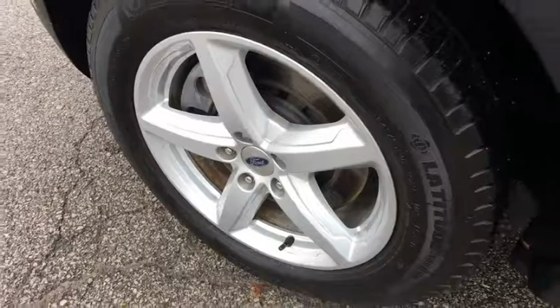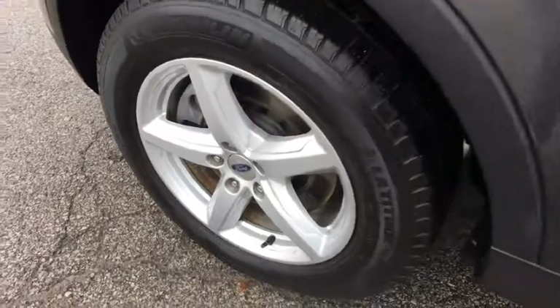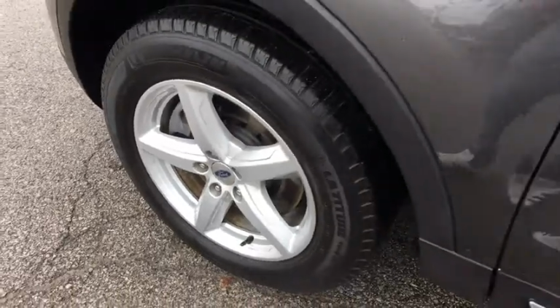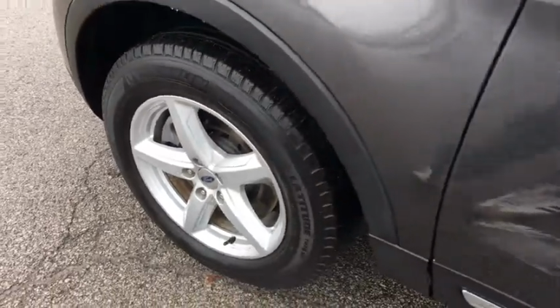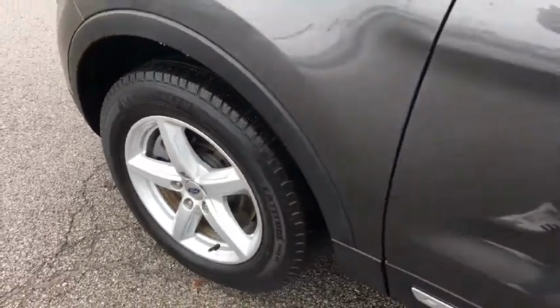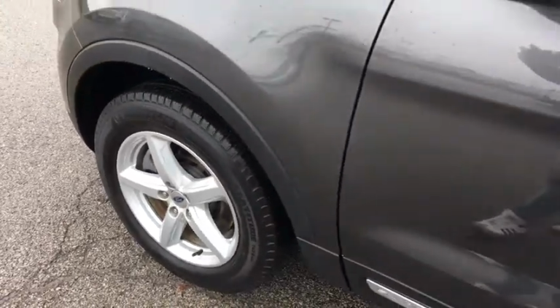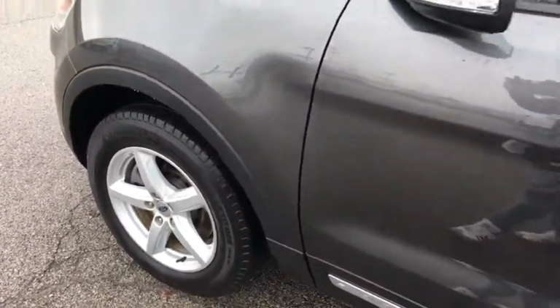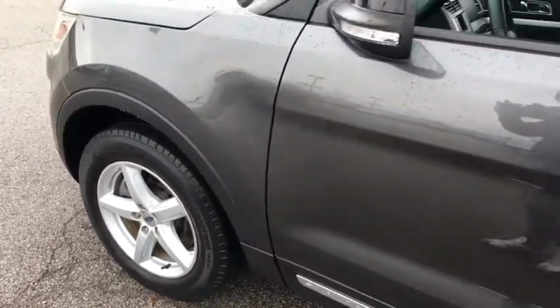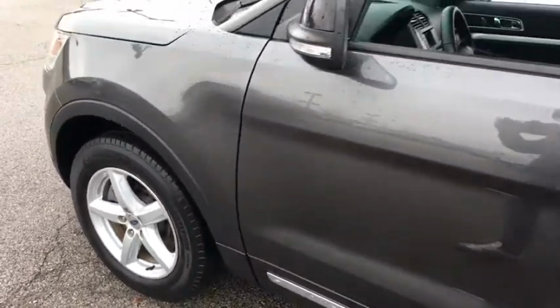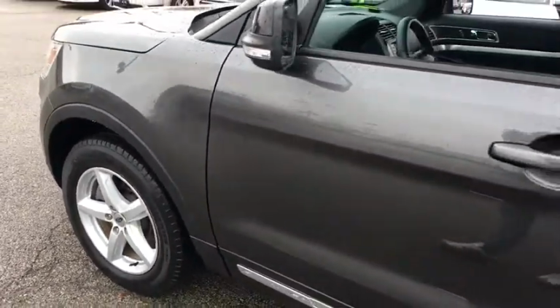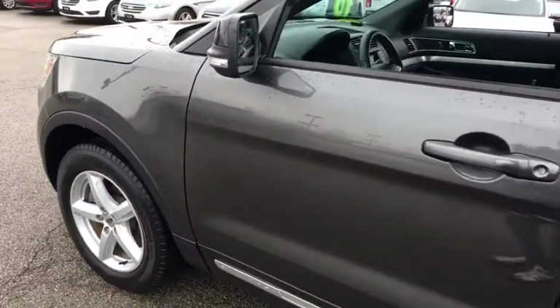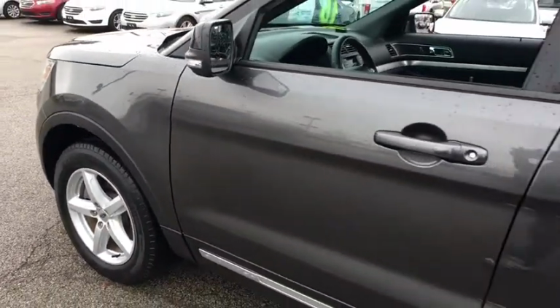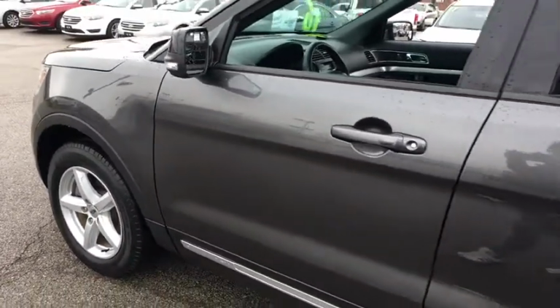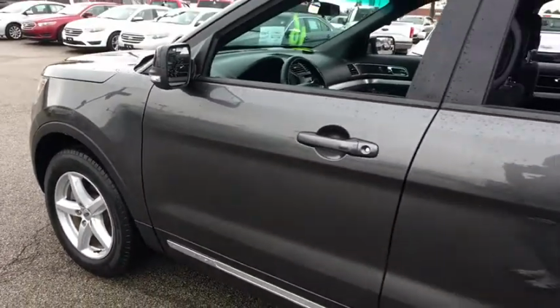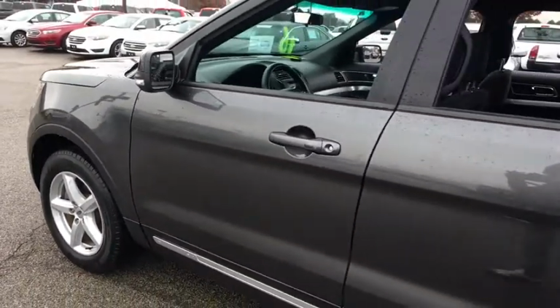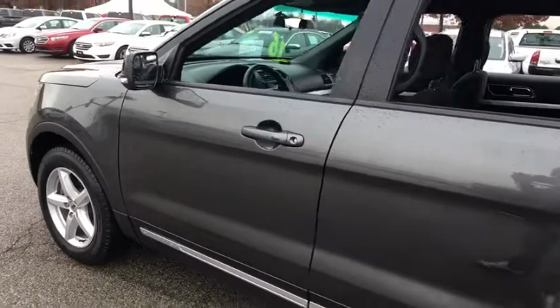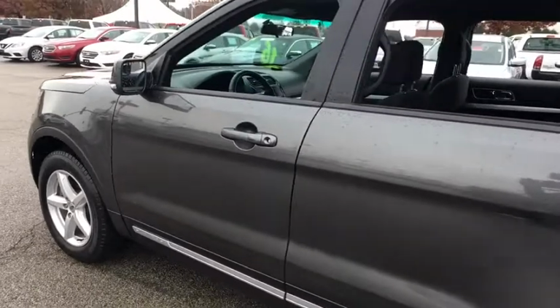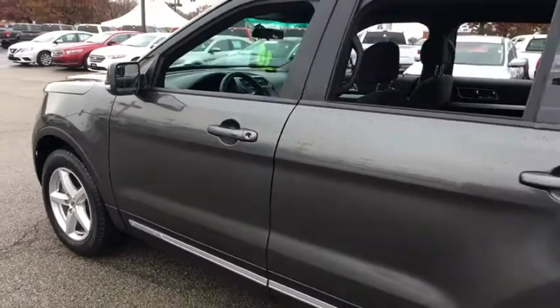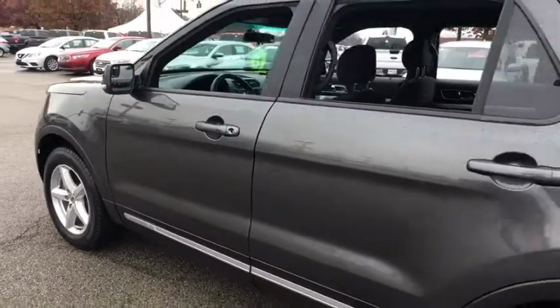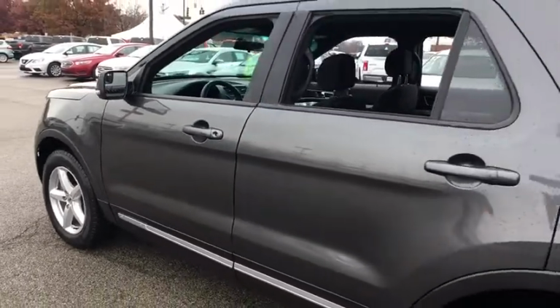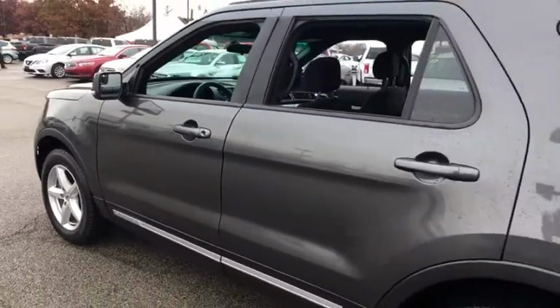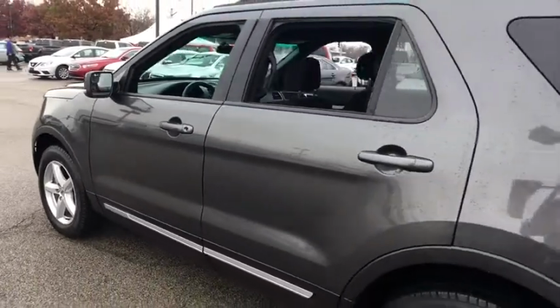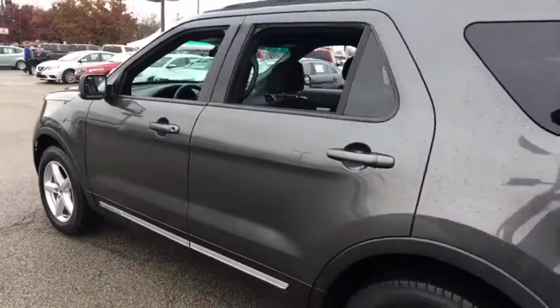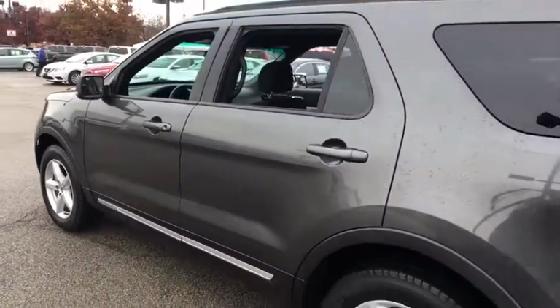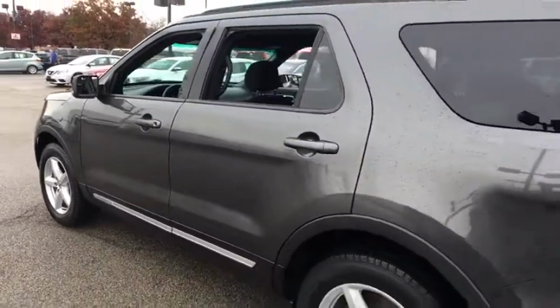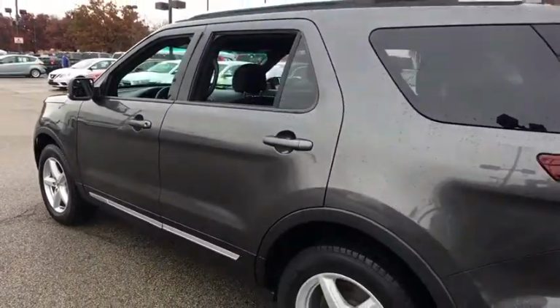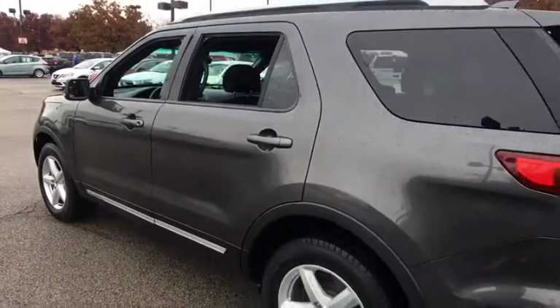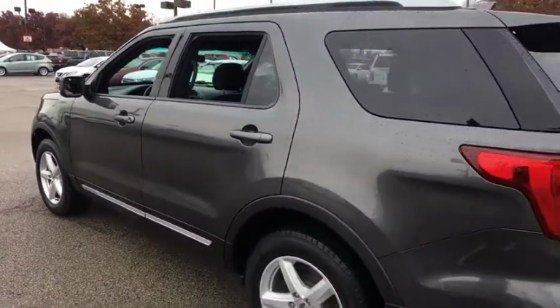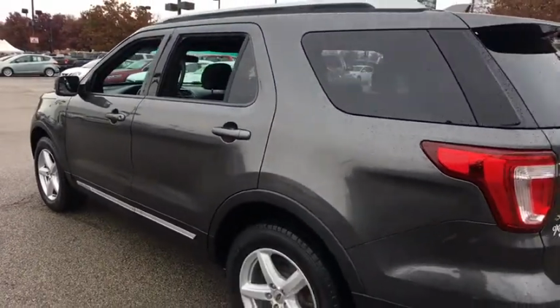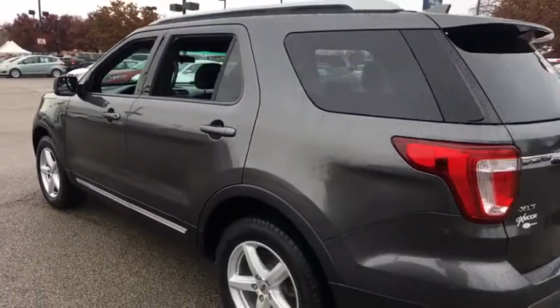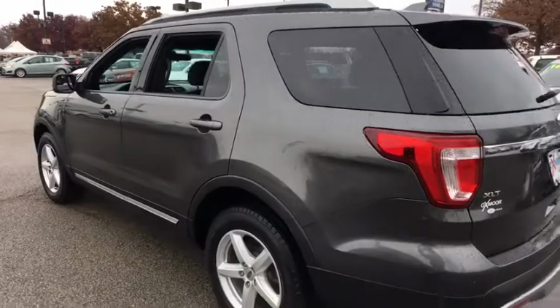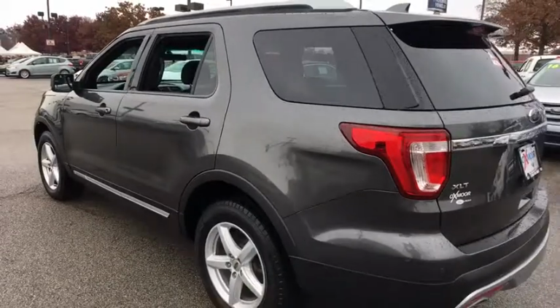2016 Ford Explorer. You've got a lot of capabilities to call on in a Ford Explorer. Don't underestimate your choices. This vehicle has less than 40,000 miles.